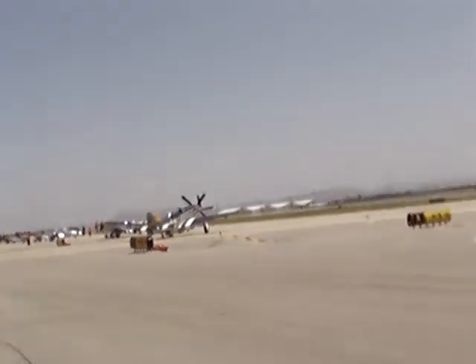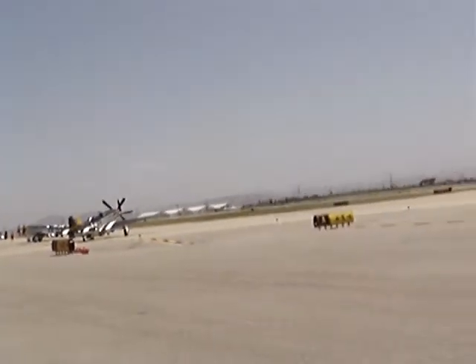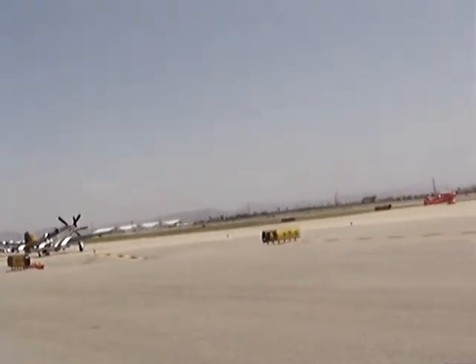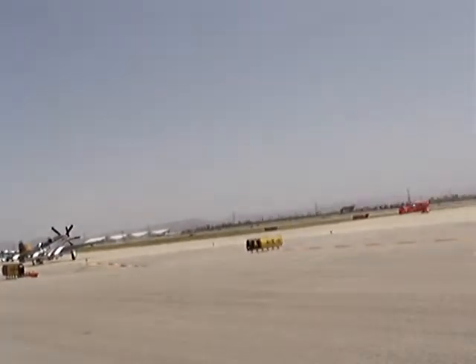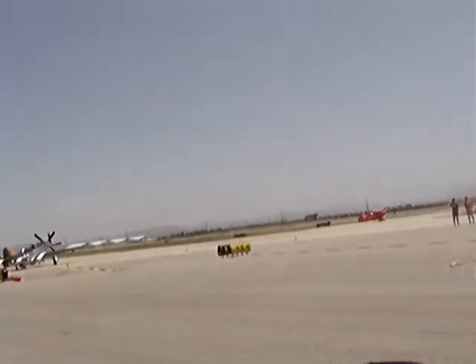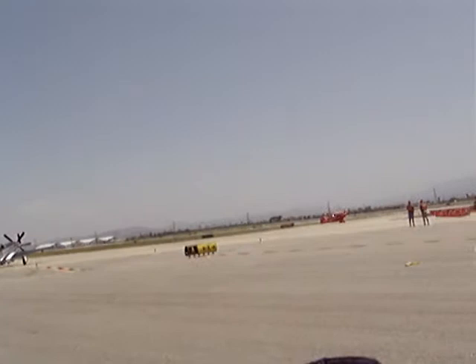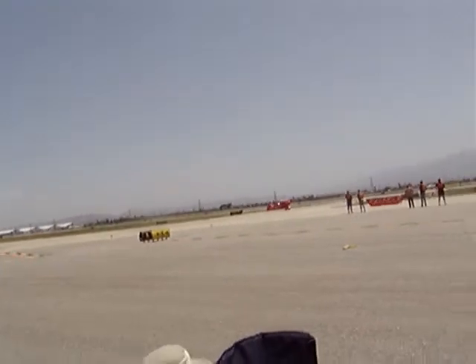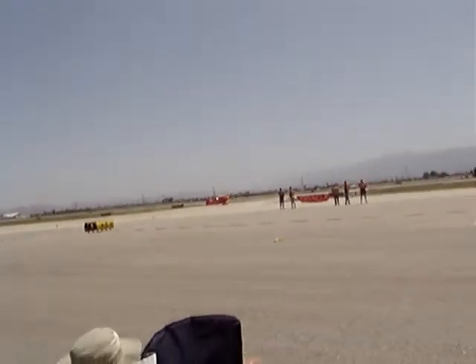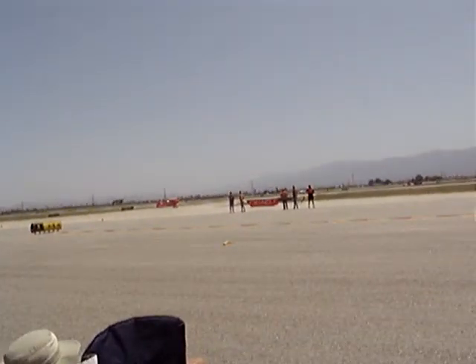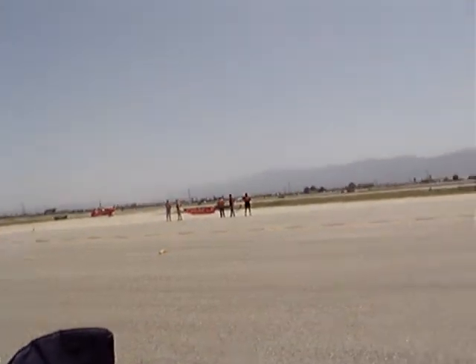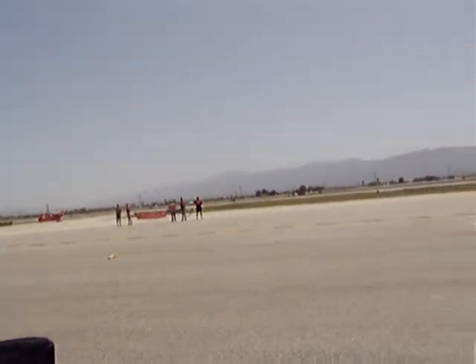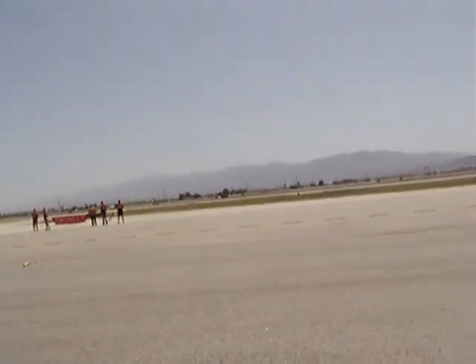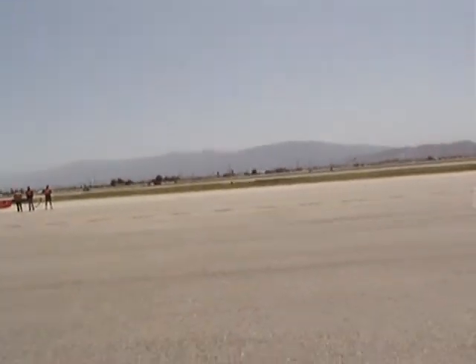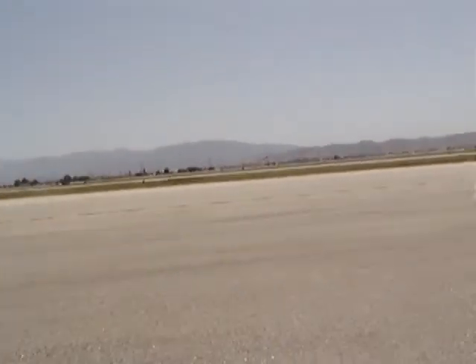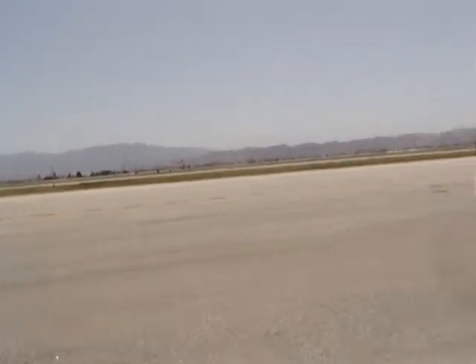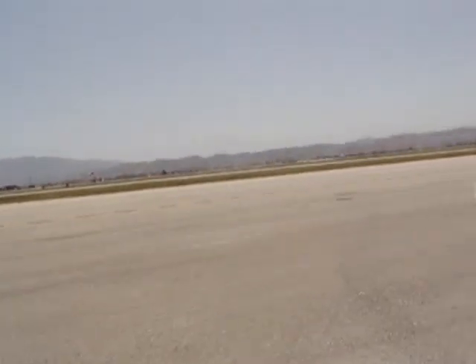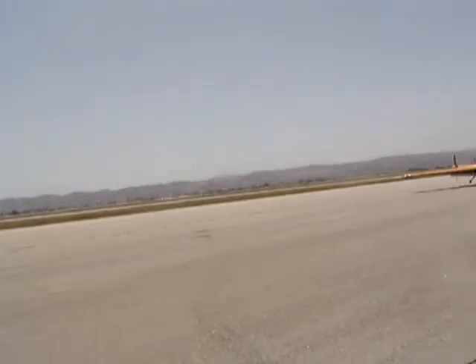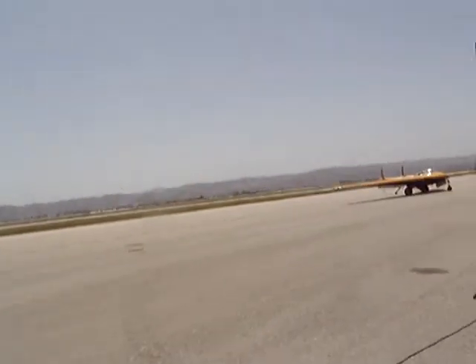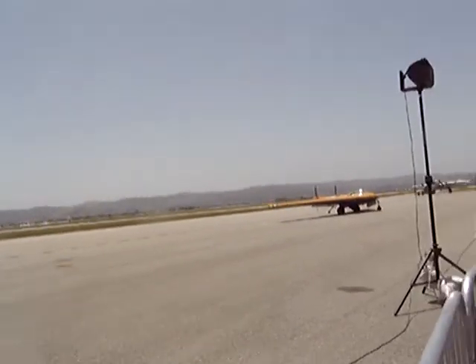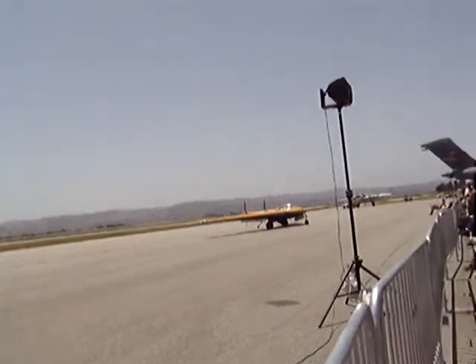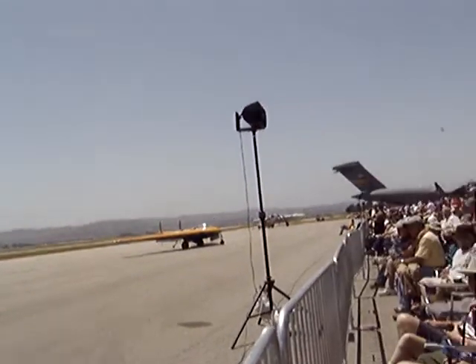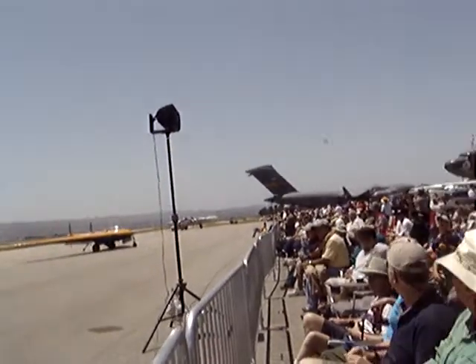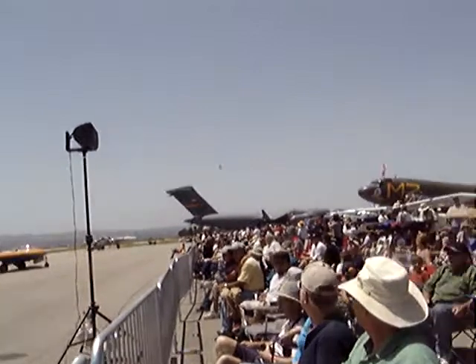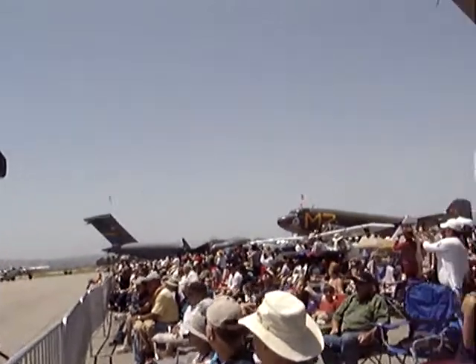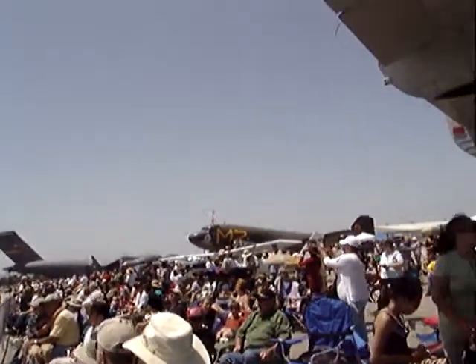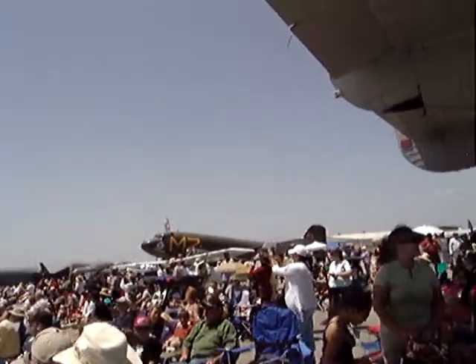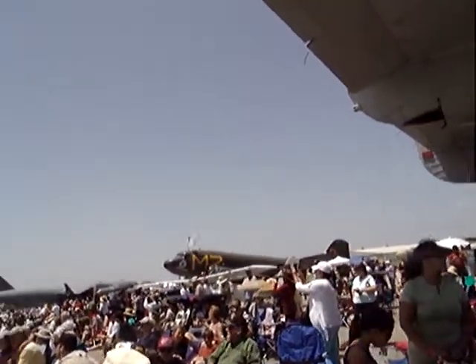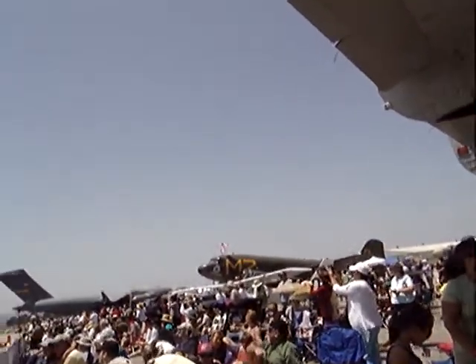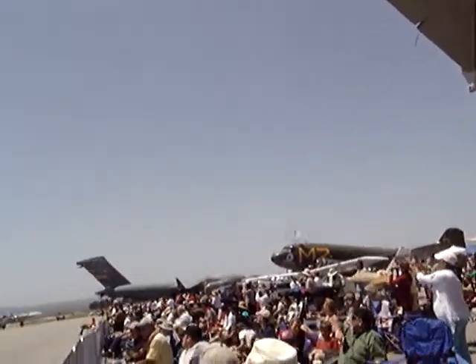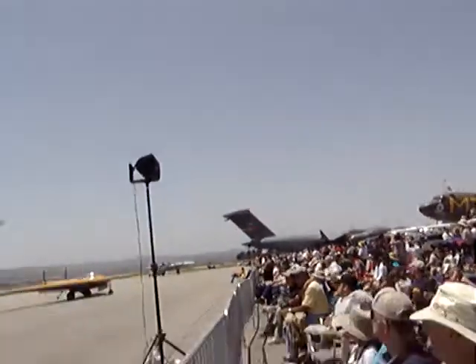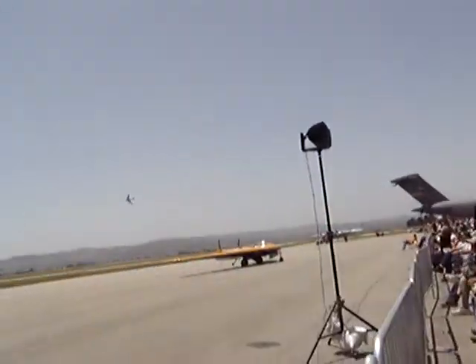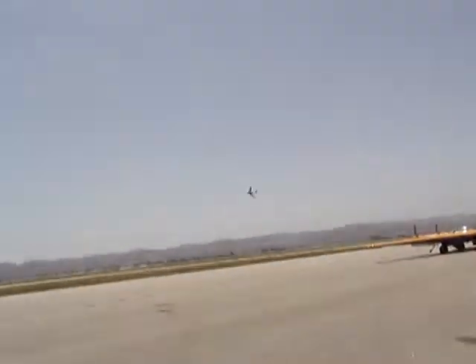The MiG-15 design was an extension of an early German design called the TA-183, which actually did influence it.